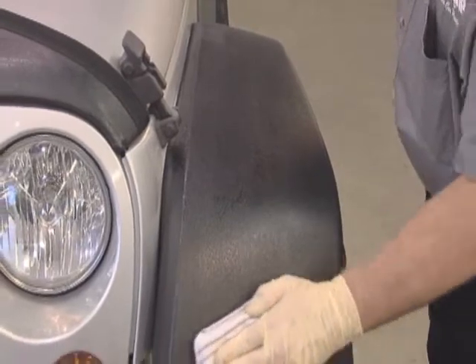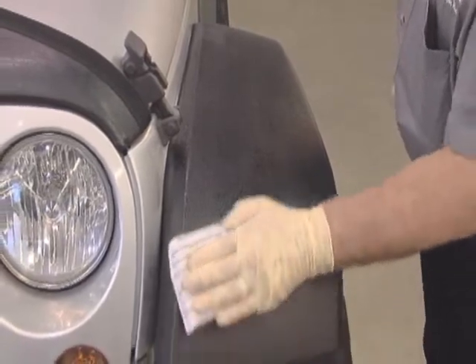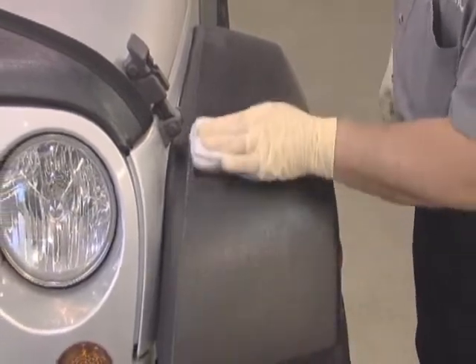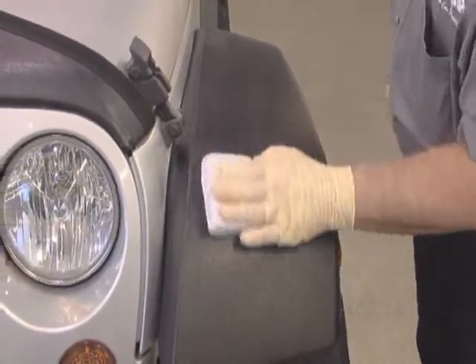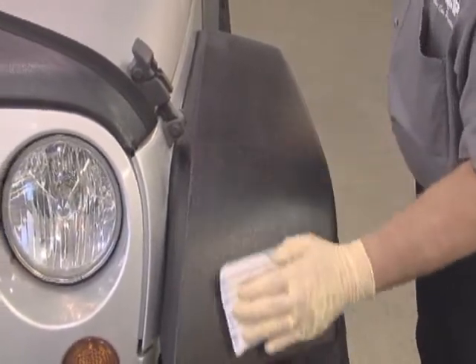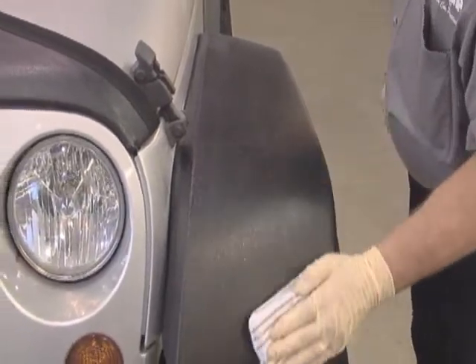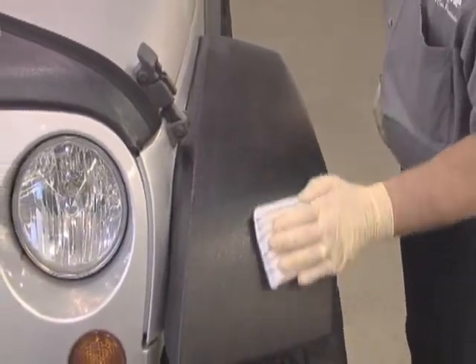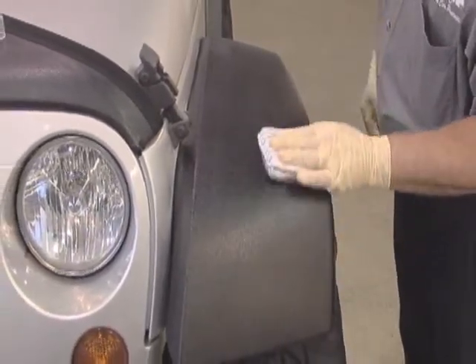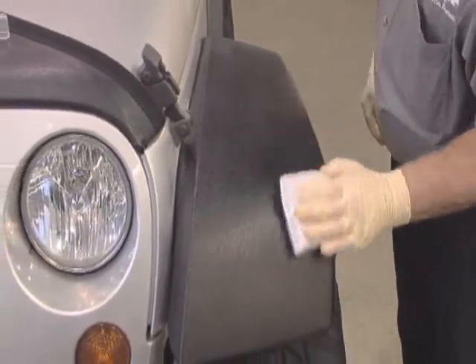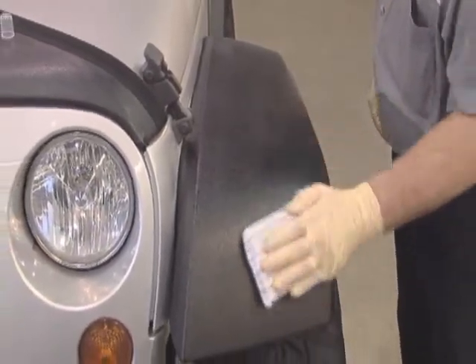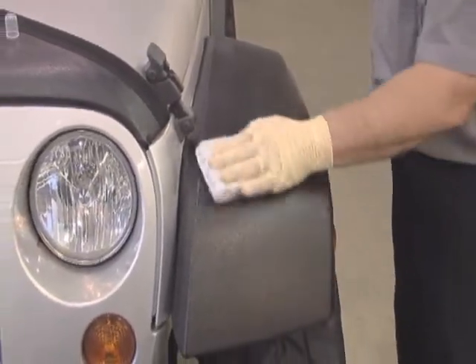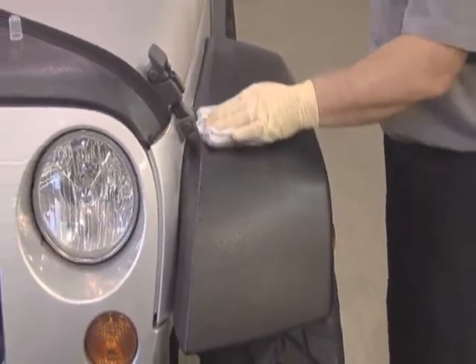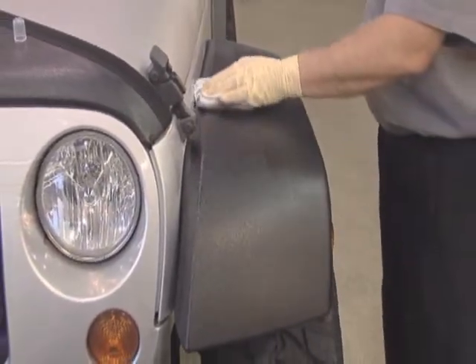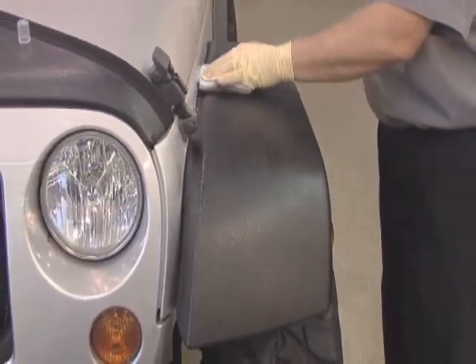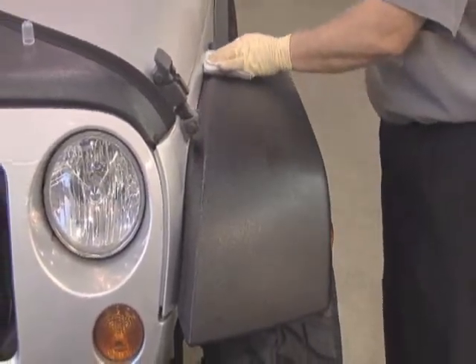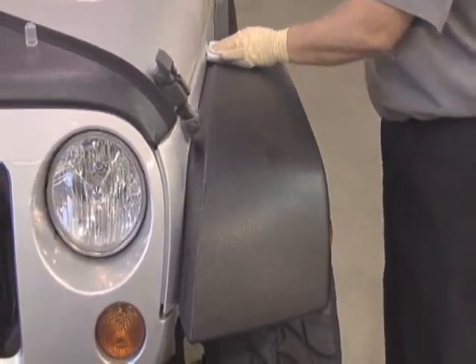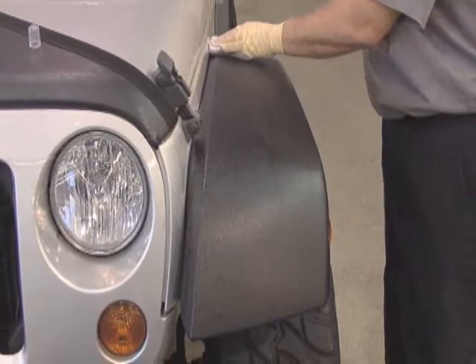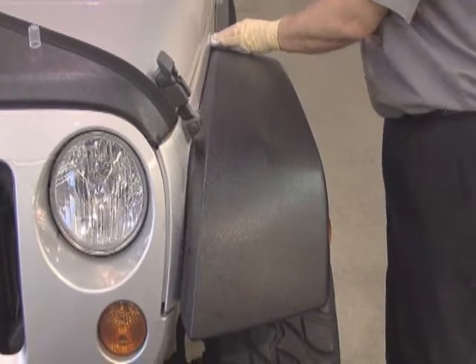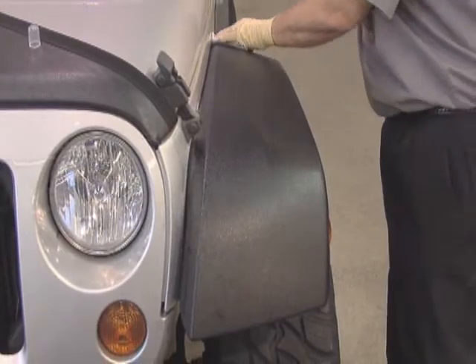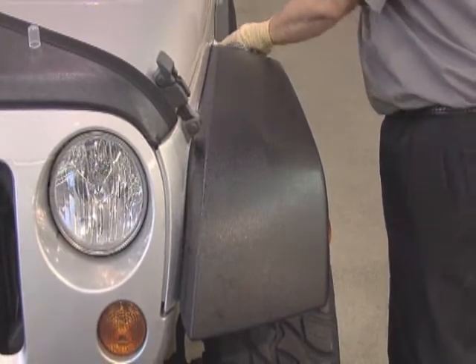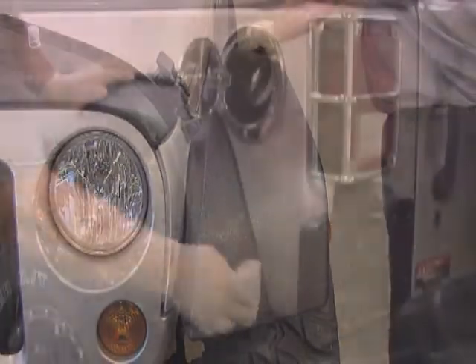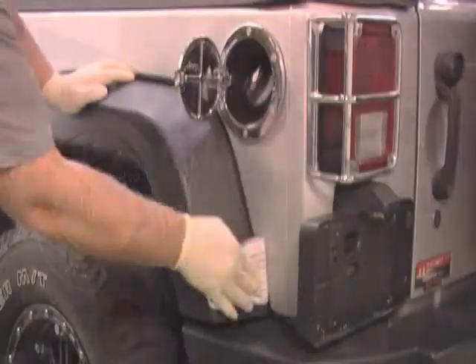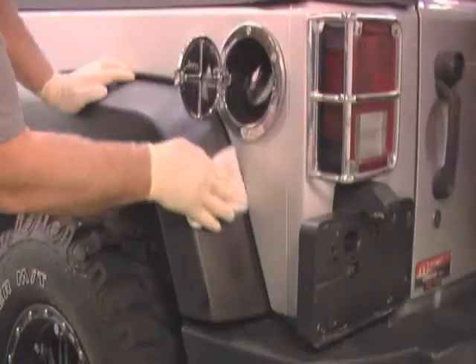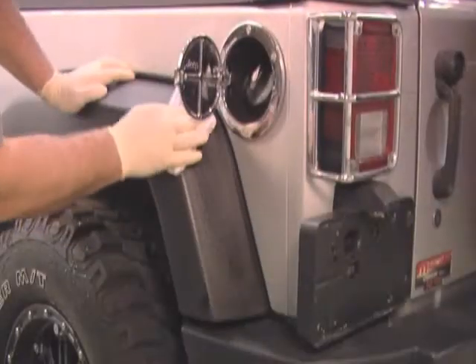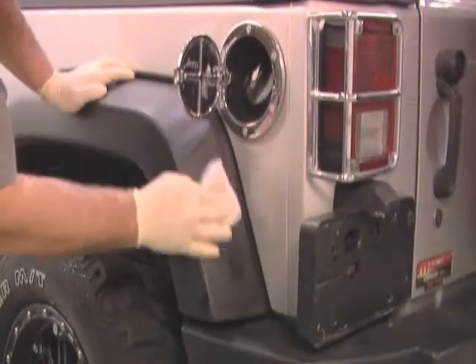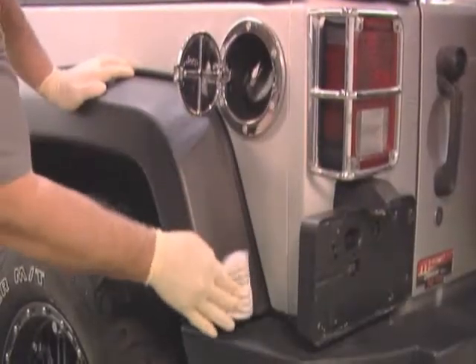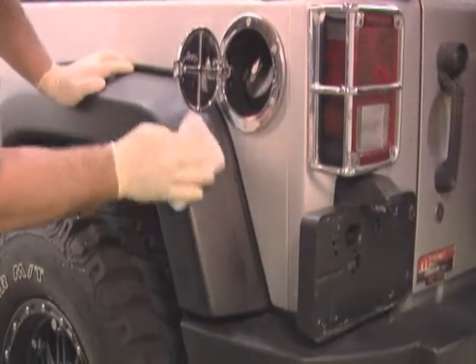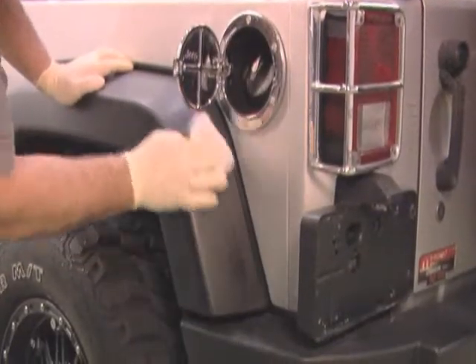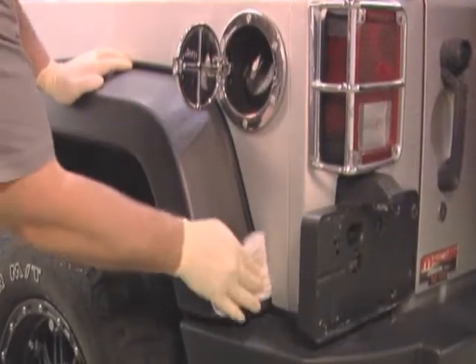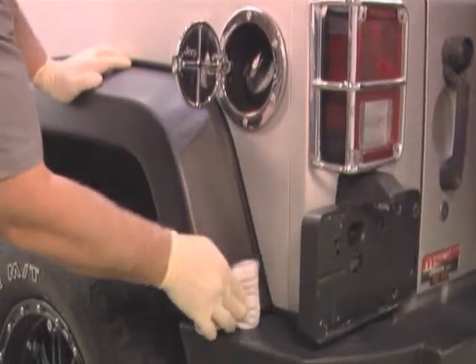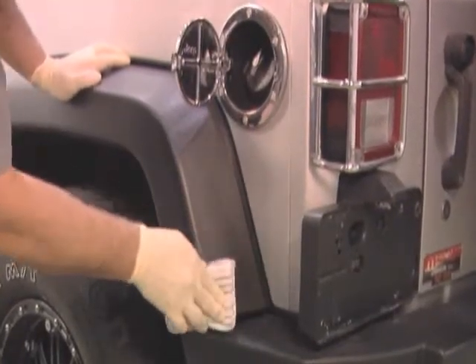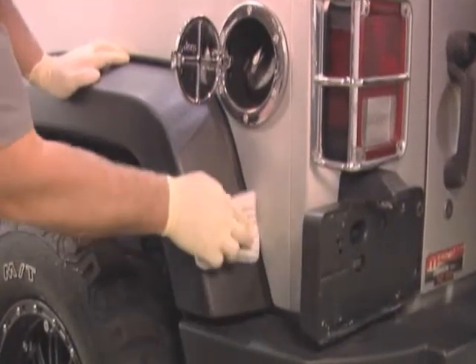This proprietary formula is easy to use and renews surfaces treated for up to one year — that's right, up to one full year without a second application.